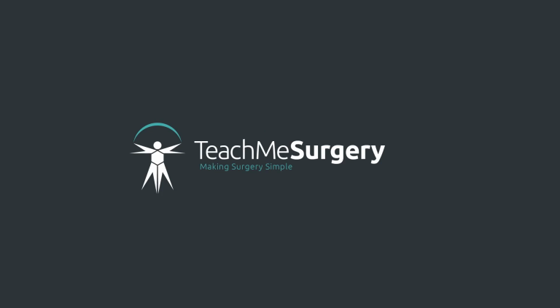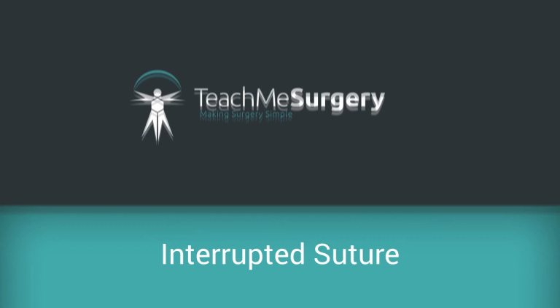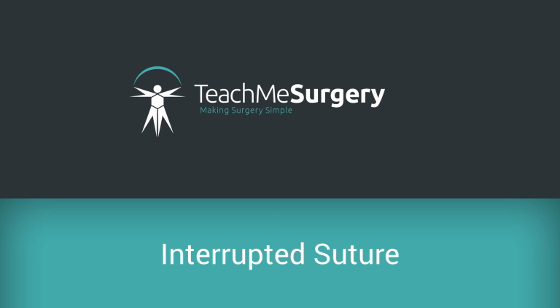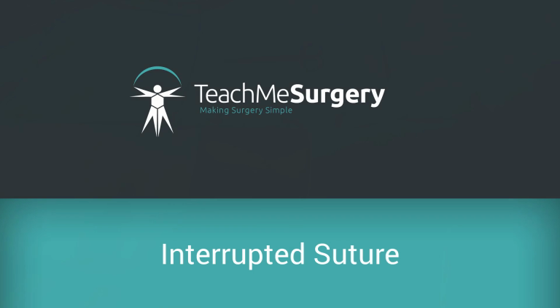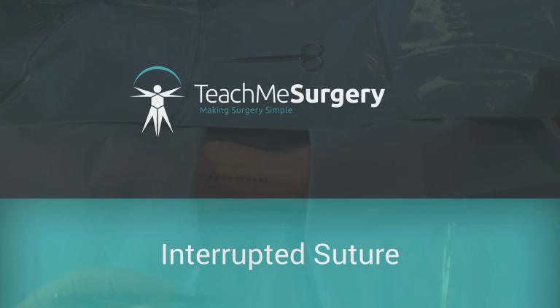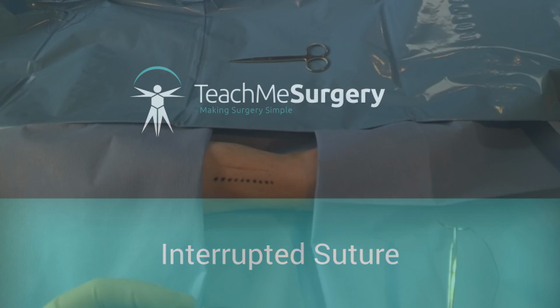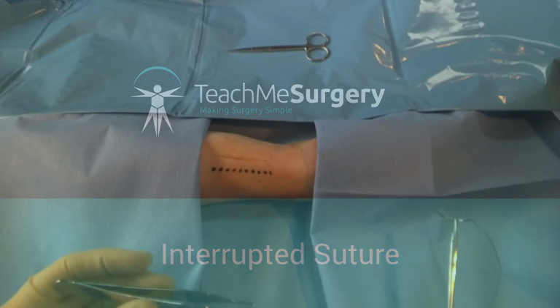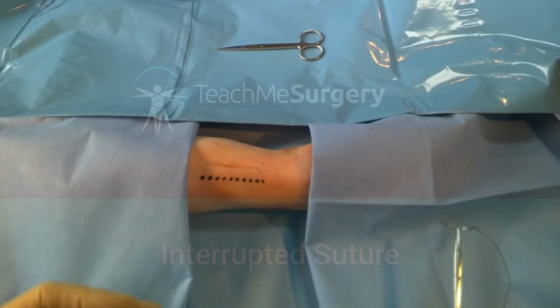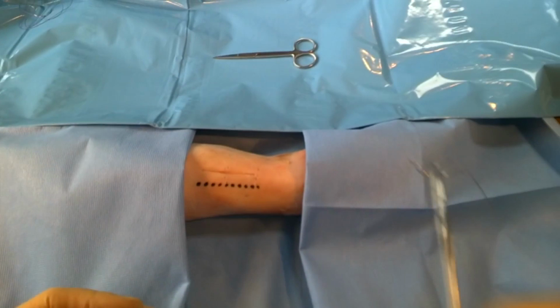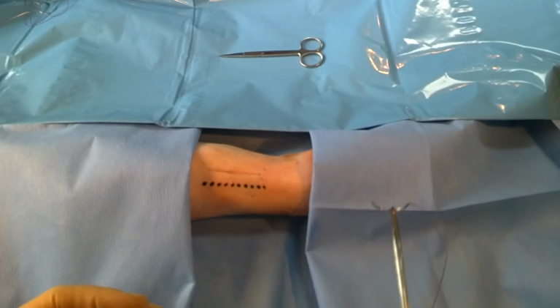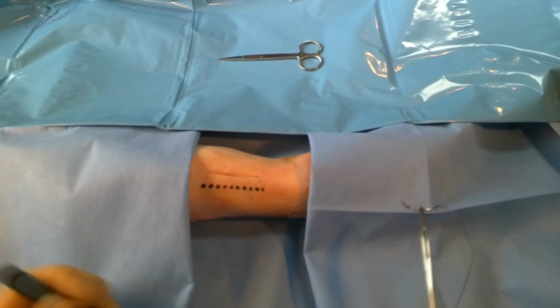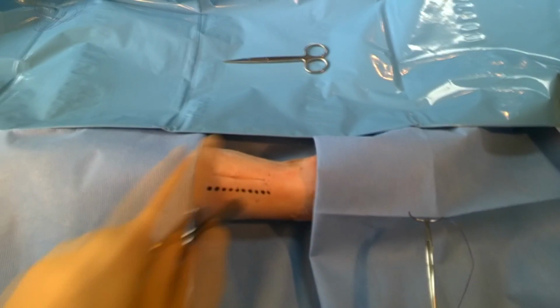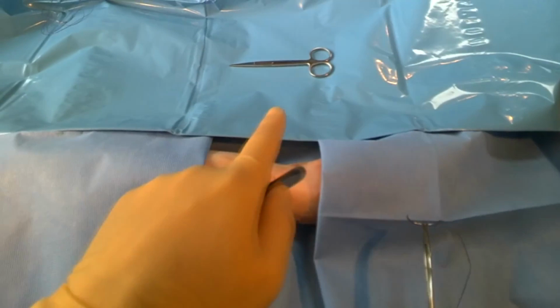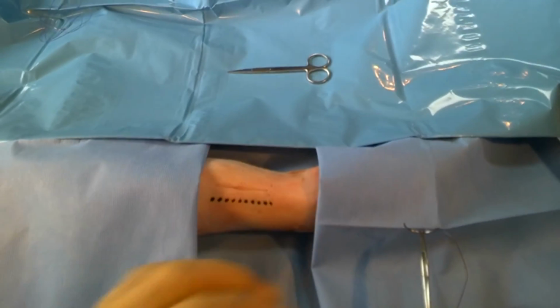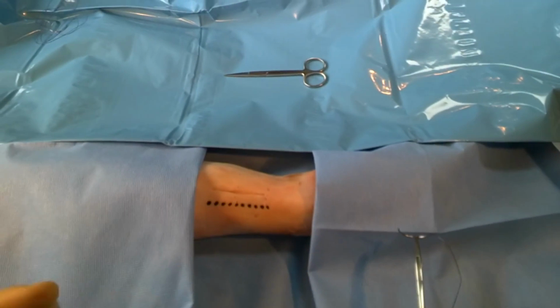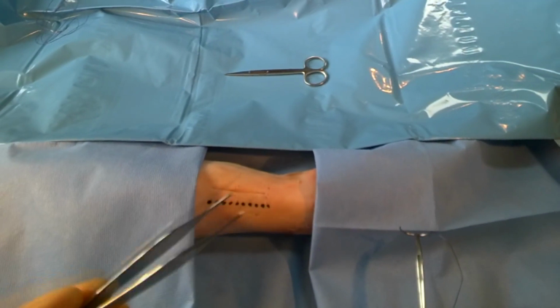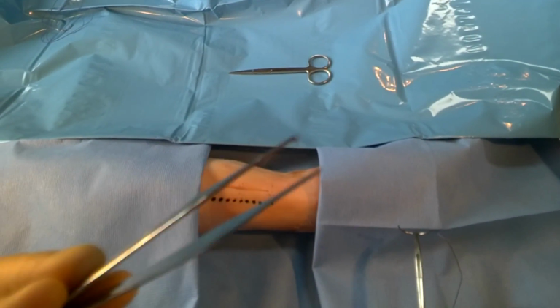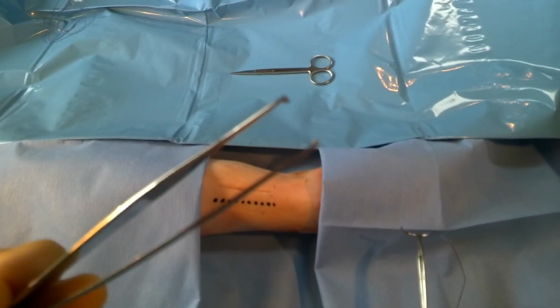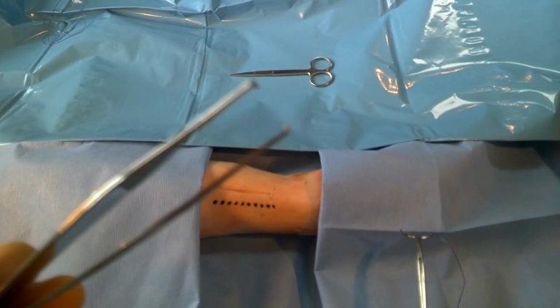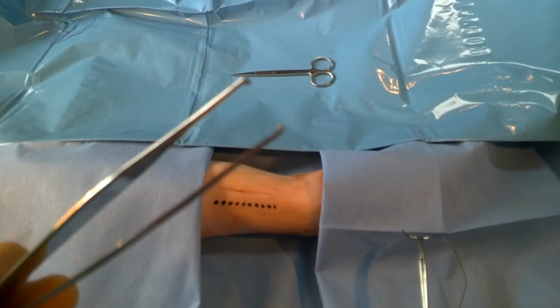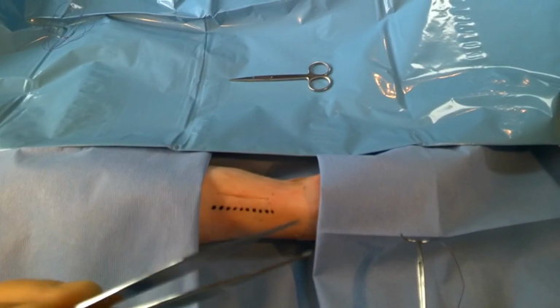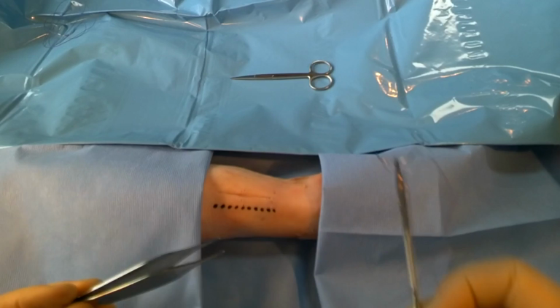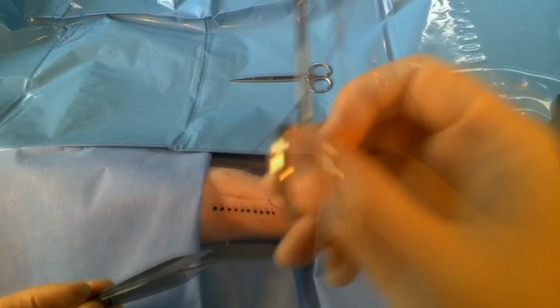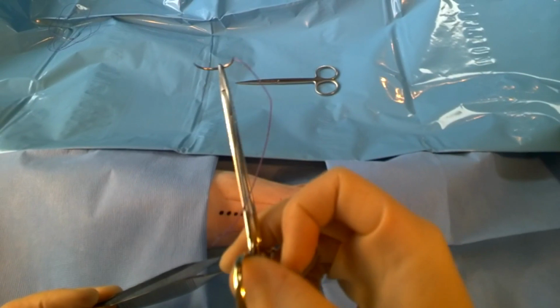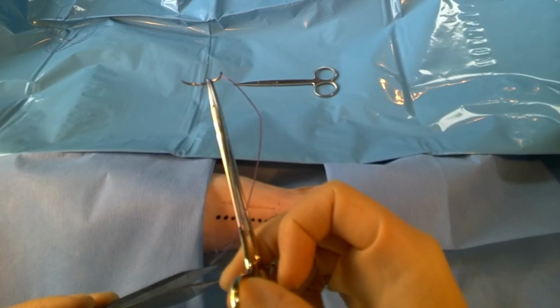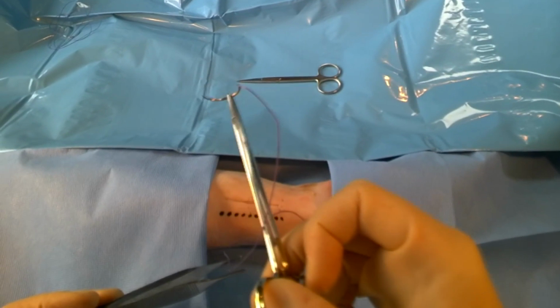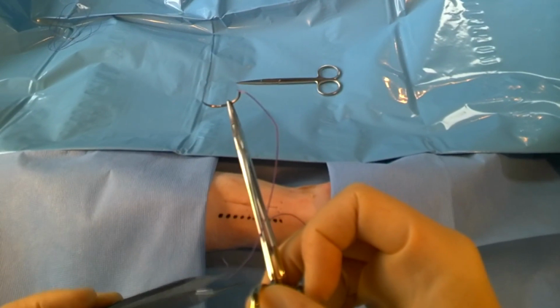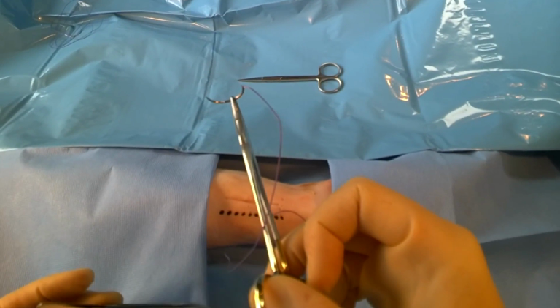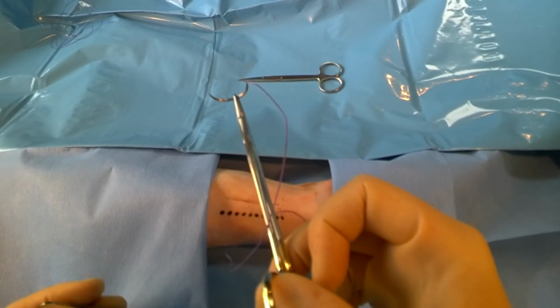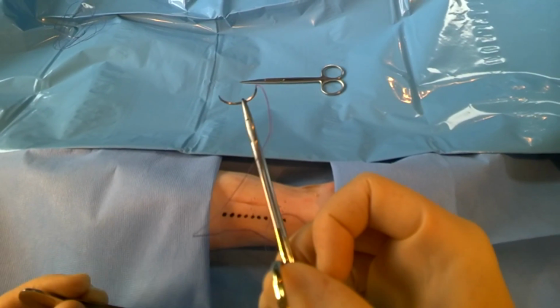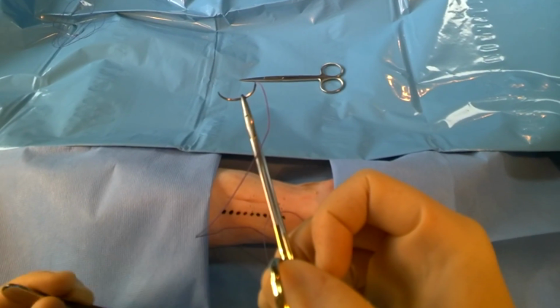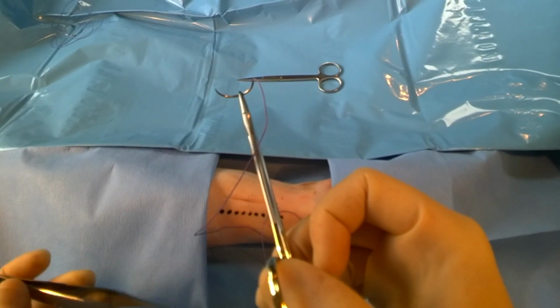In this video, we're going to demonstrate how to do an interactive suture. What we've got is some scissors that you can see up there, some two forceps which you can see here, our needle holder, and there's a curved needle that you can see sitting in it.